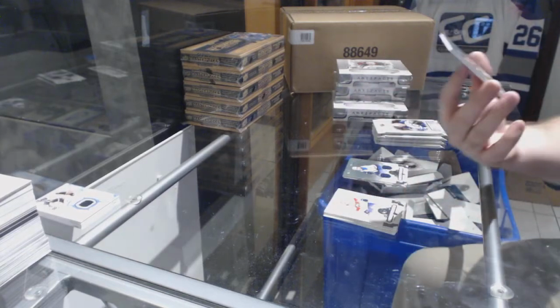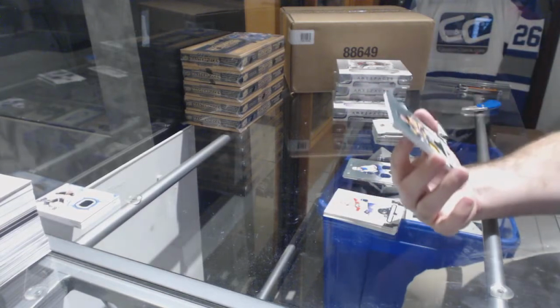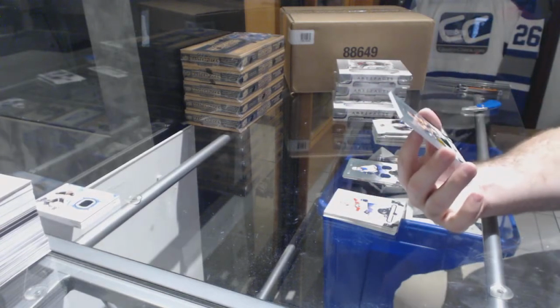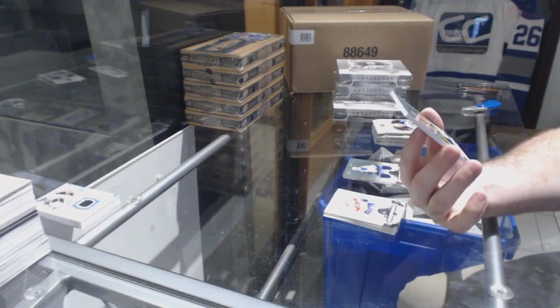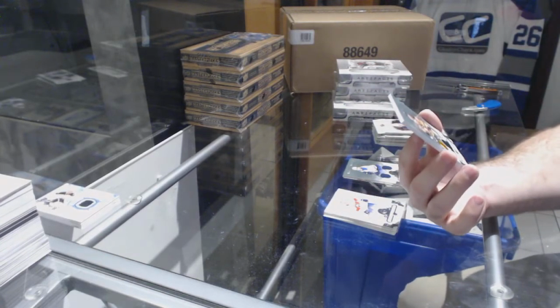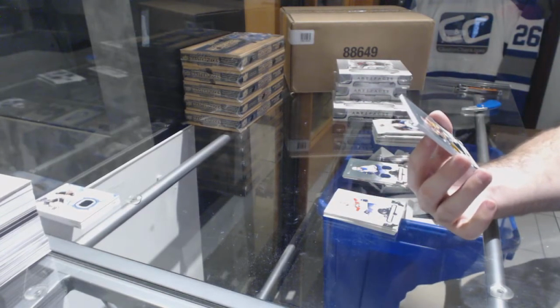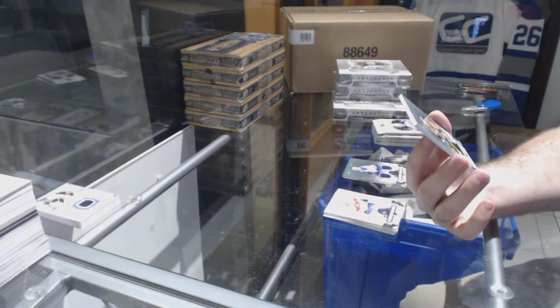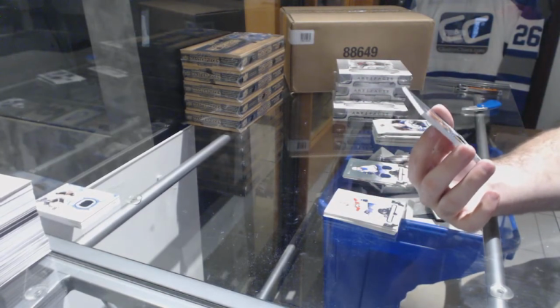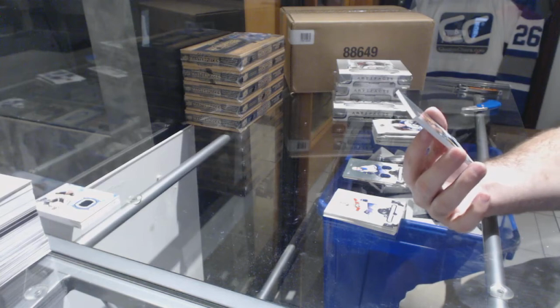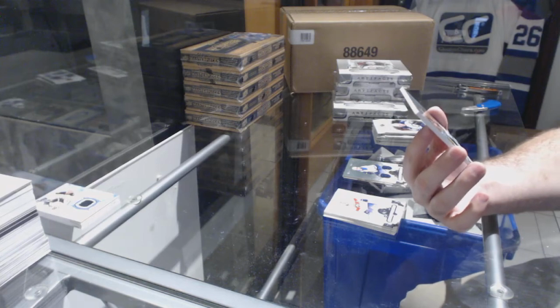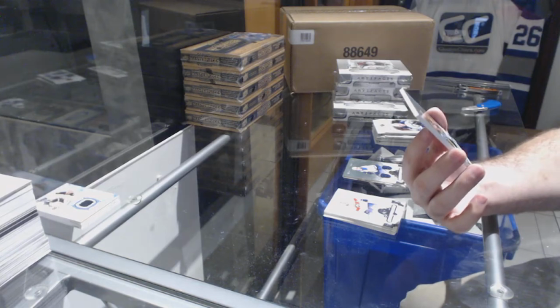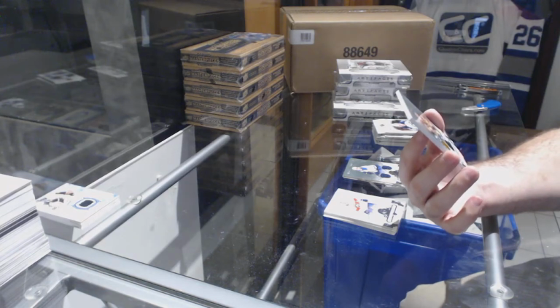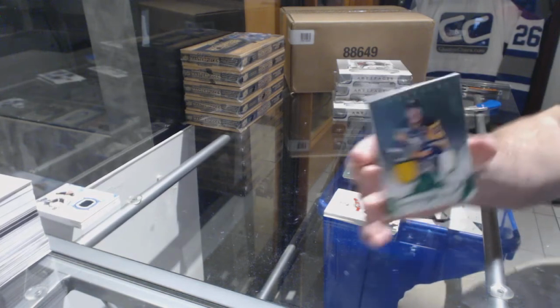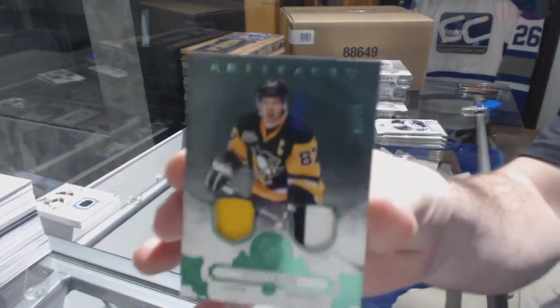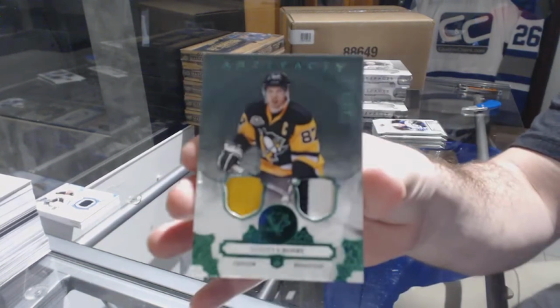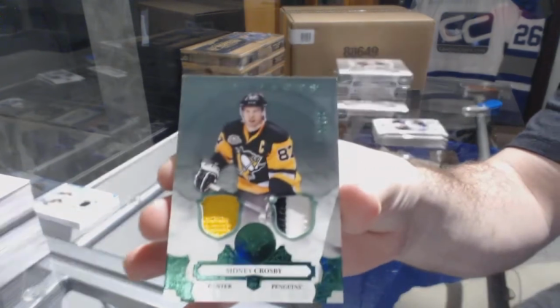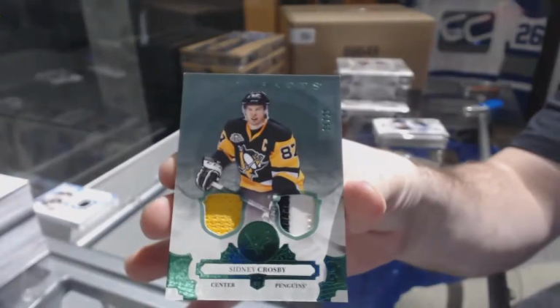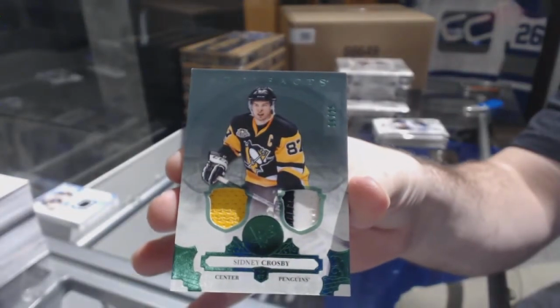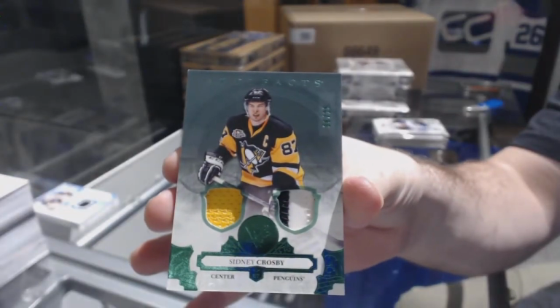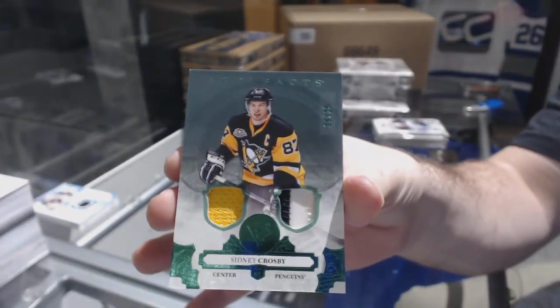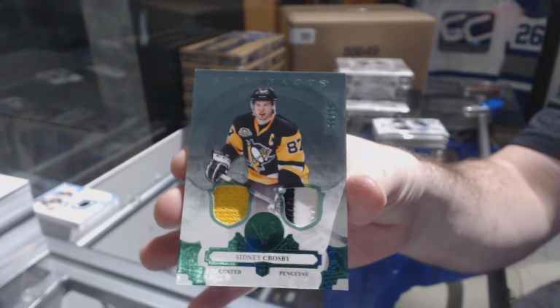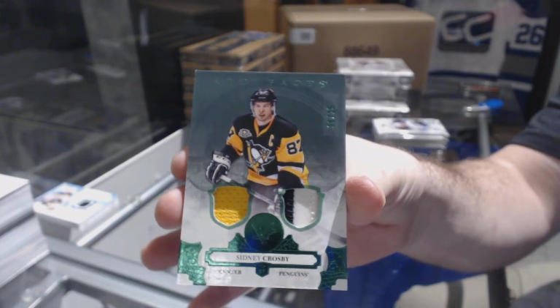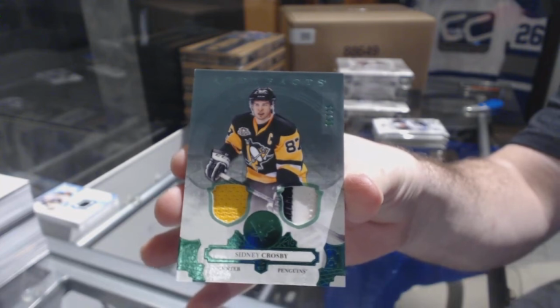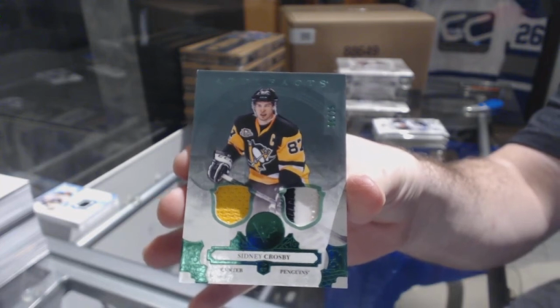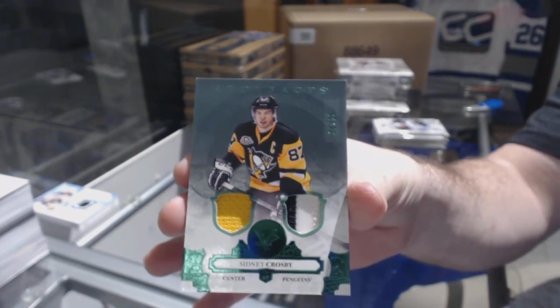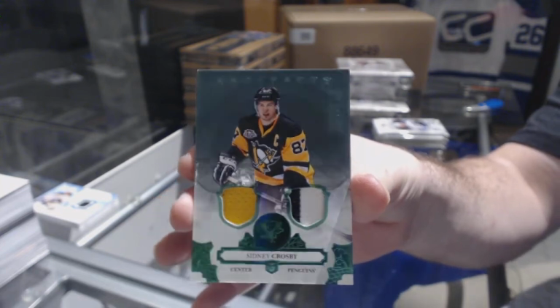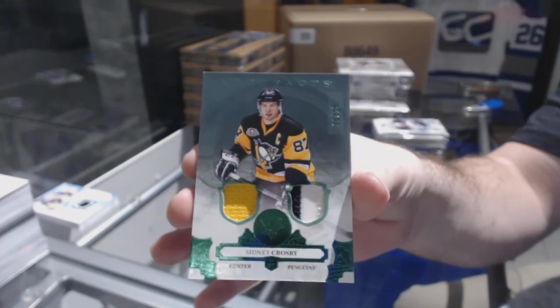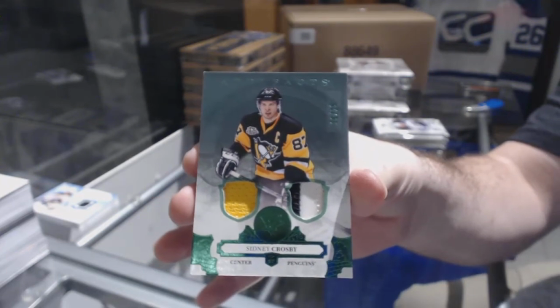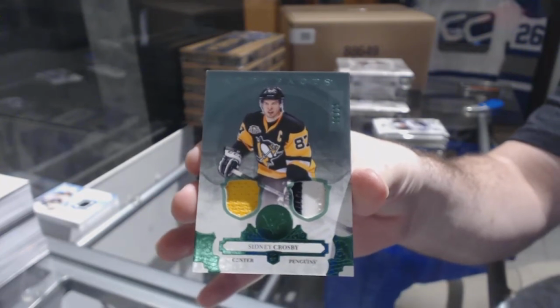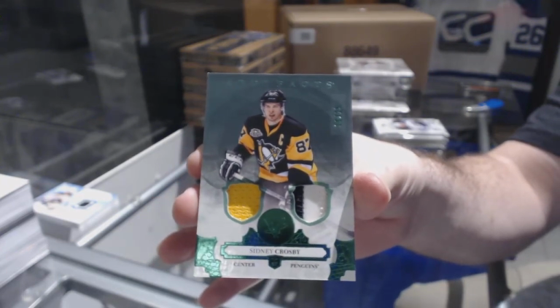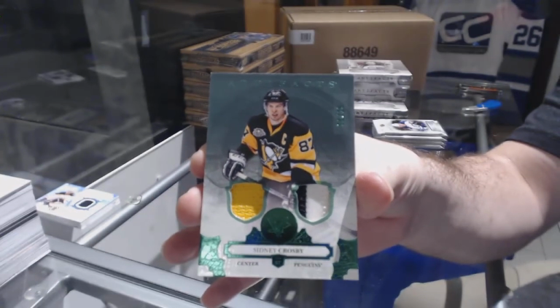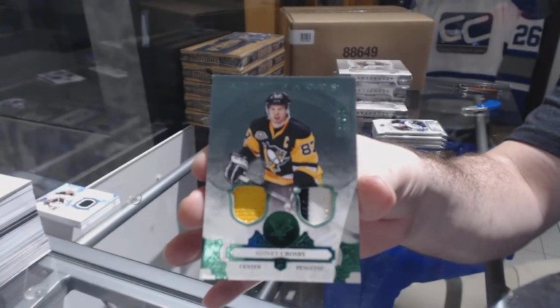Number two of 25 — short print jersey patch for the Penguins, Sidney Crosby! Watts, I think we have to move on to the next one.